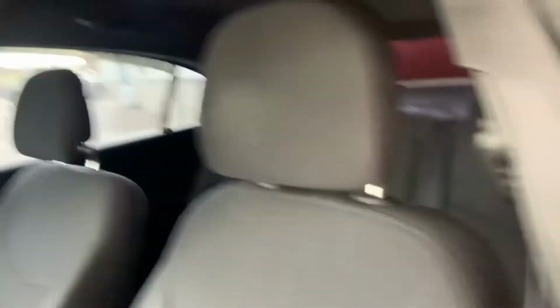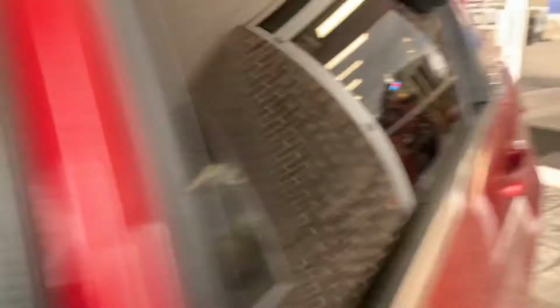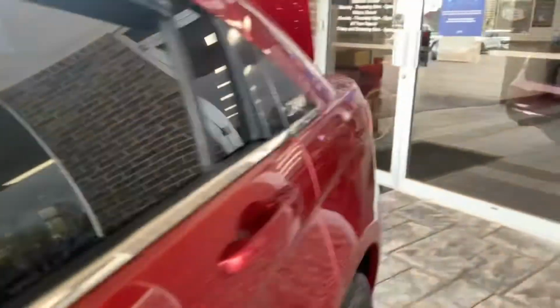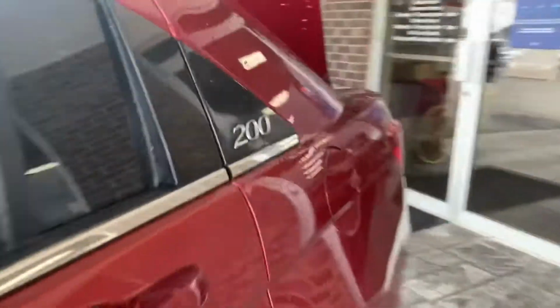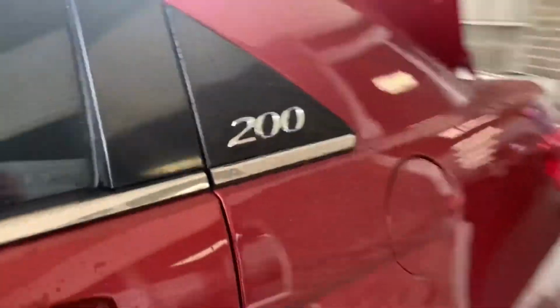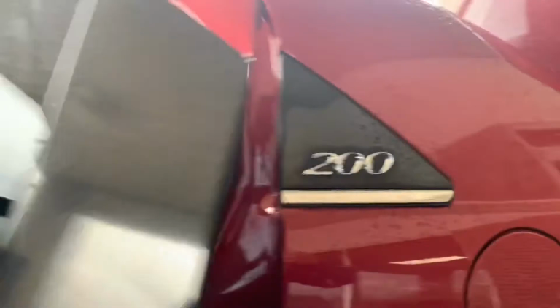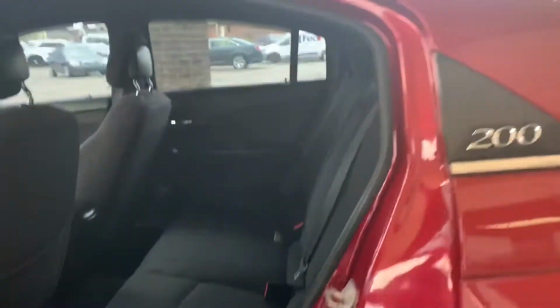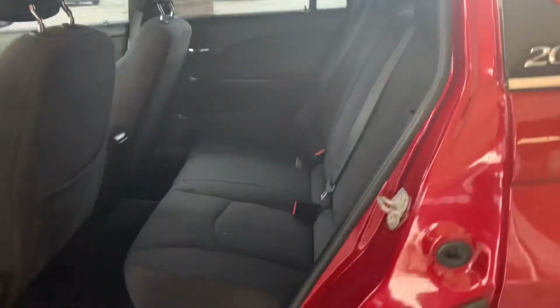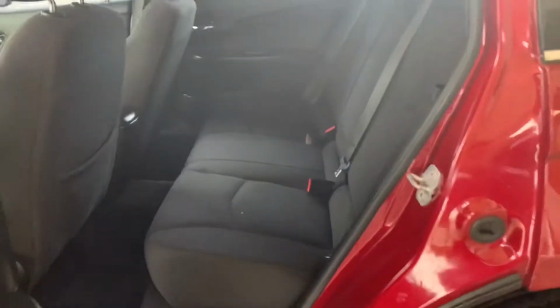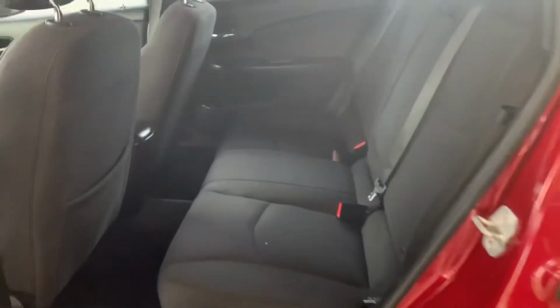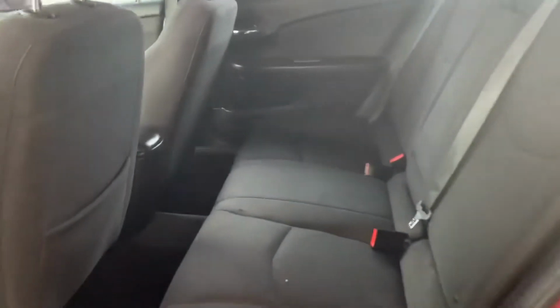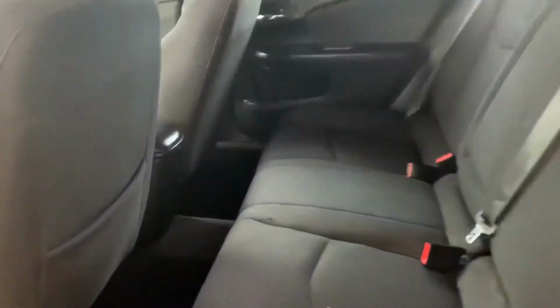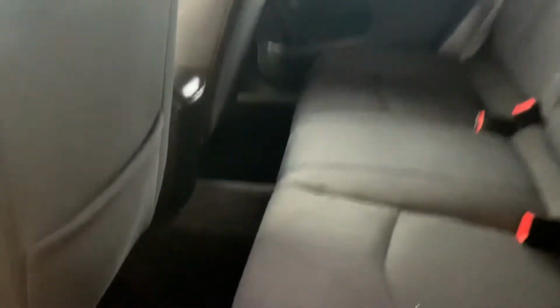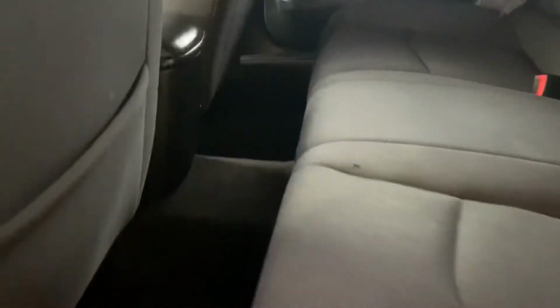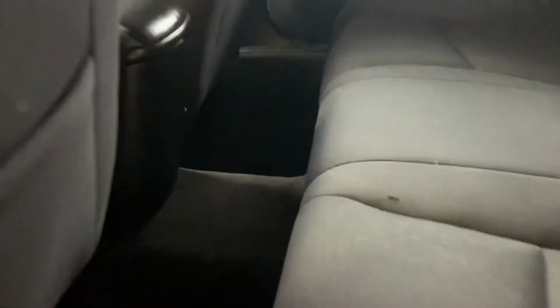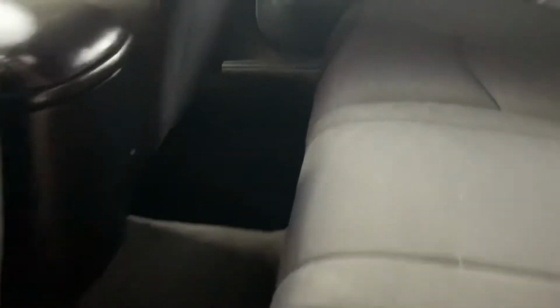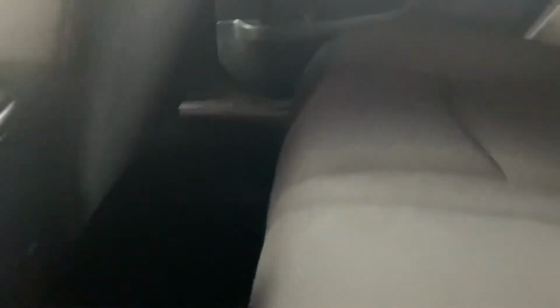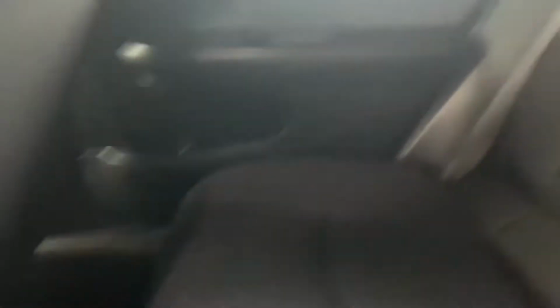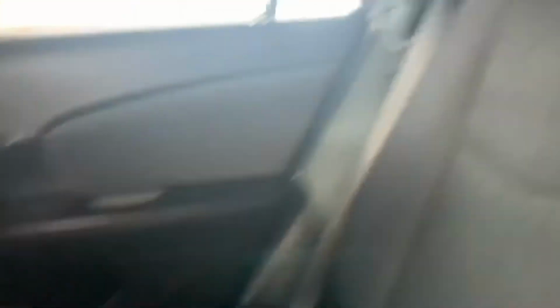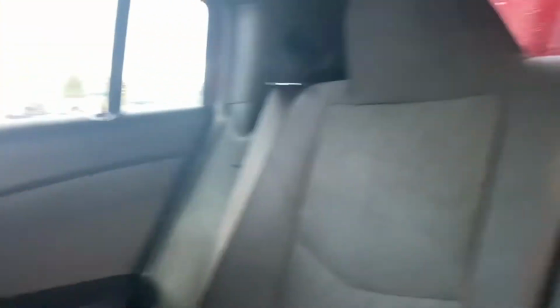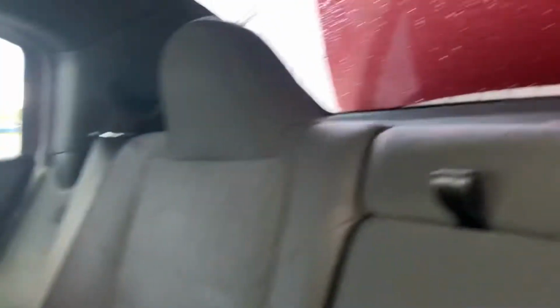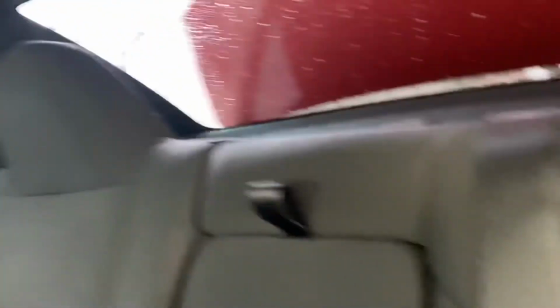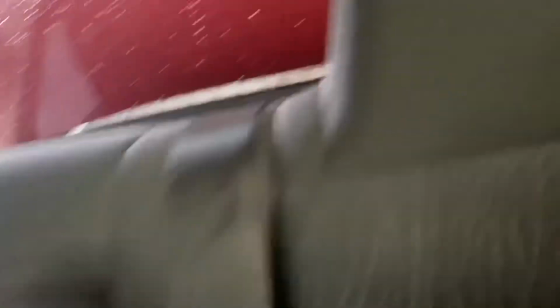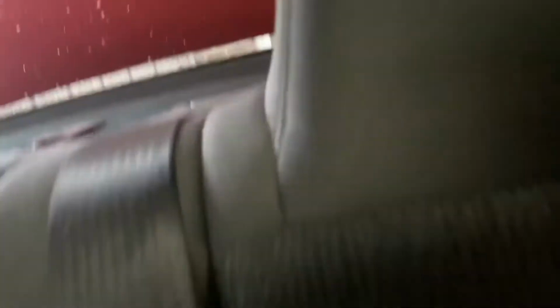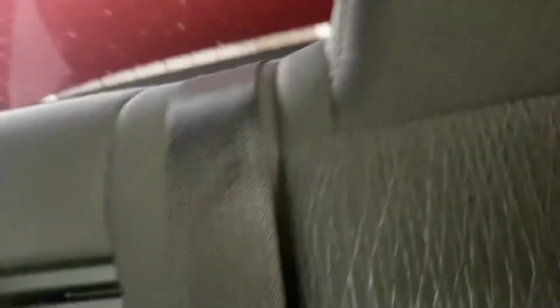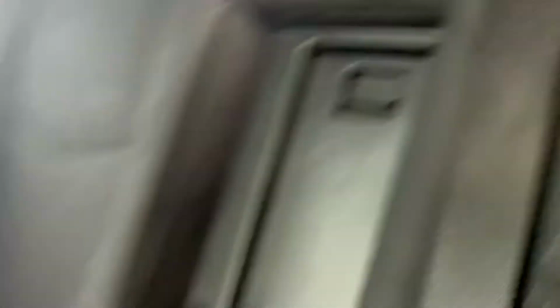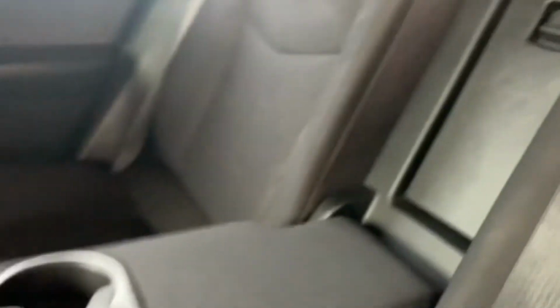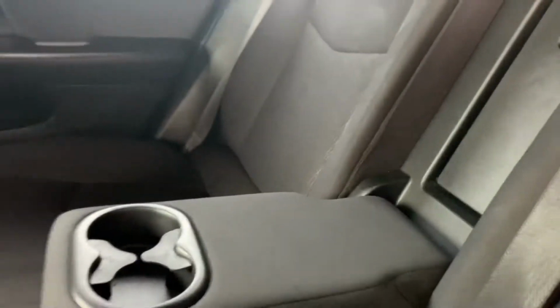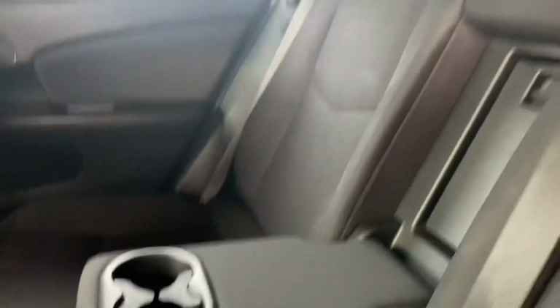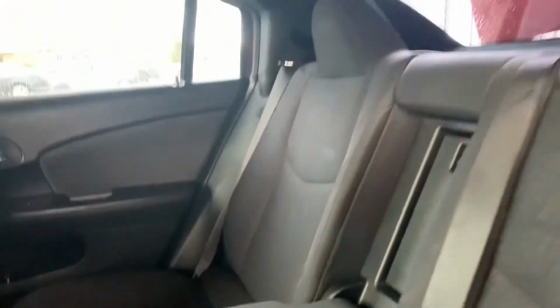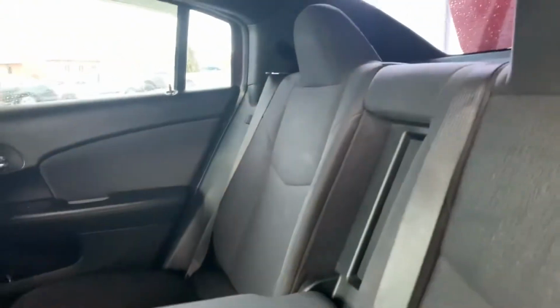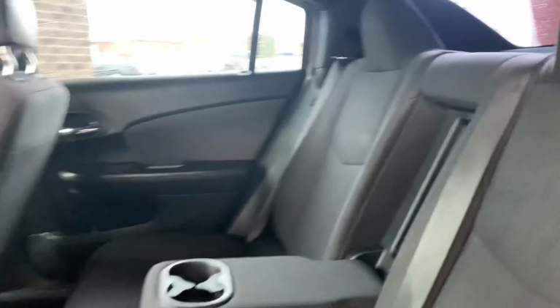Take a look at the back seat here for you. You've got plenty of room for your passengers, carpet back here as well. And then you've got this middle part here that pulls down. You have cupholders and armrests for your passengers.